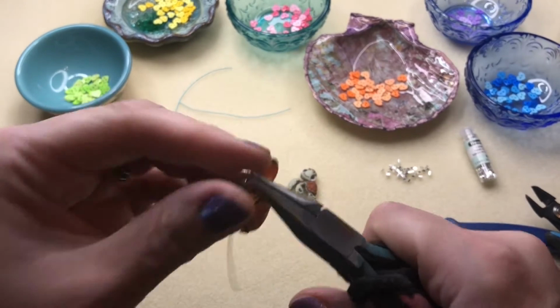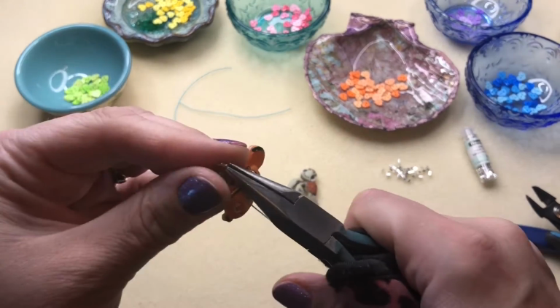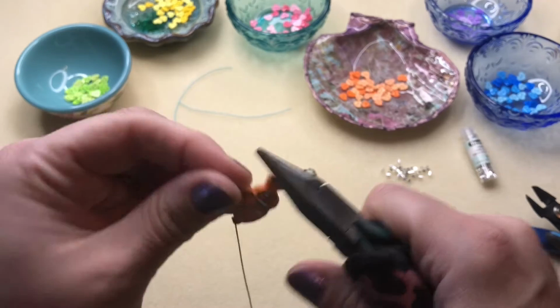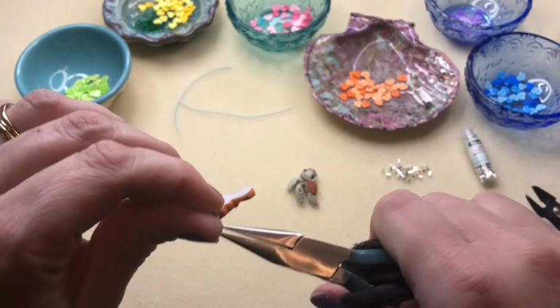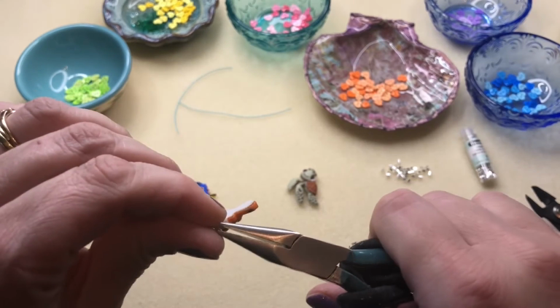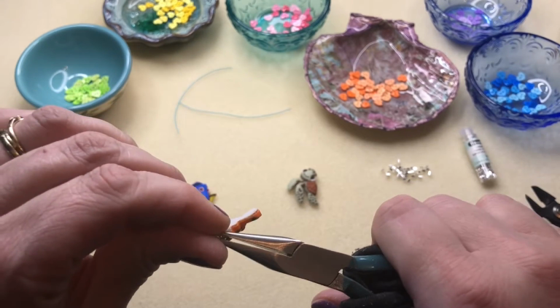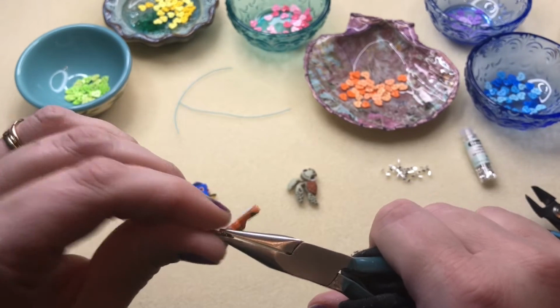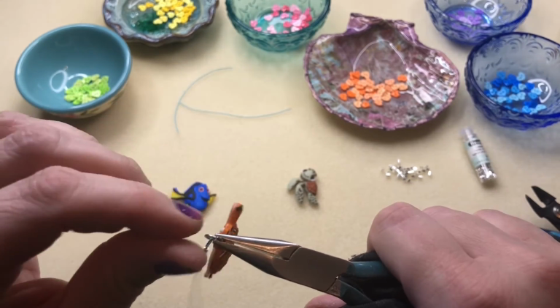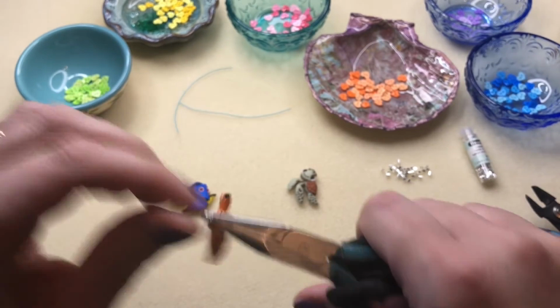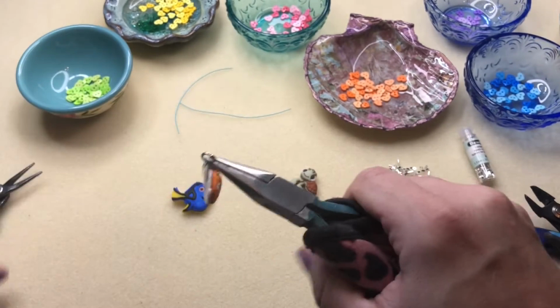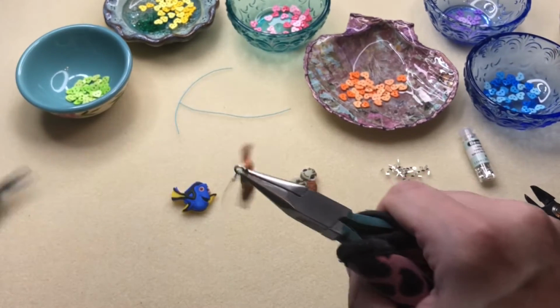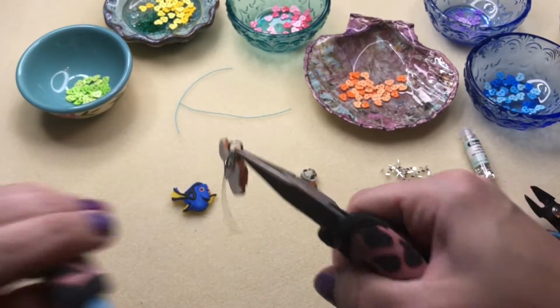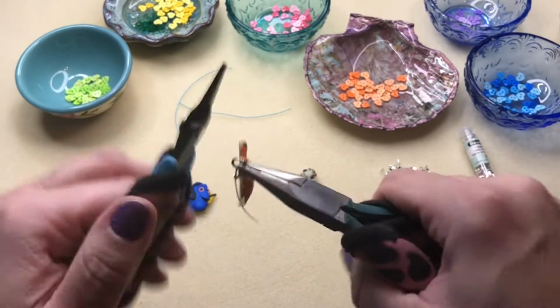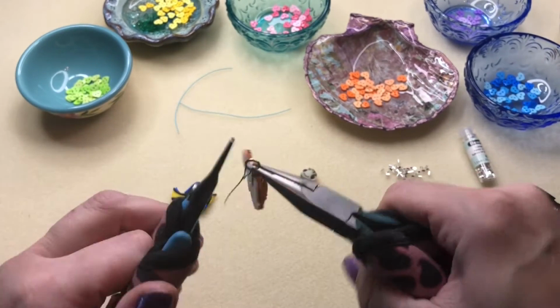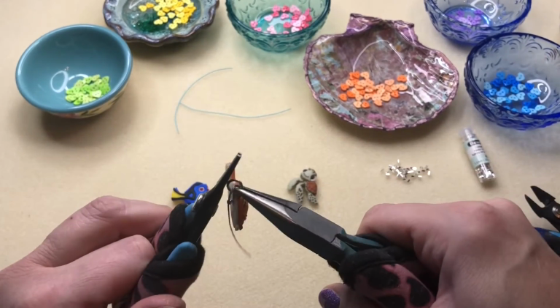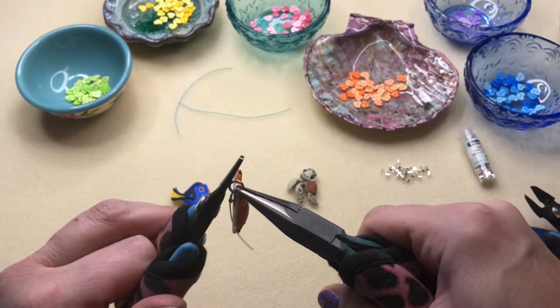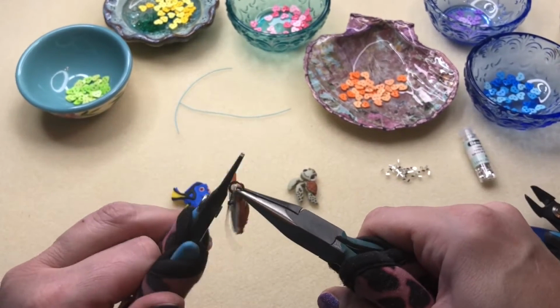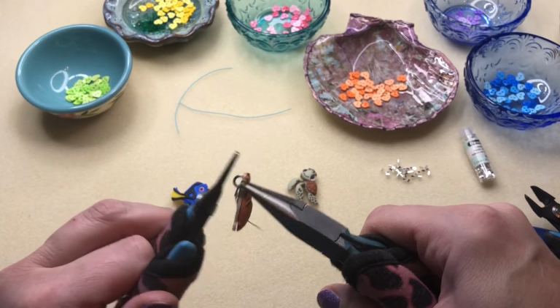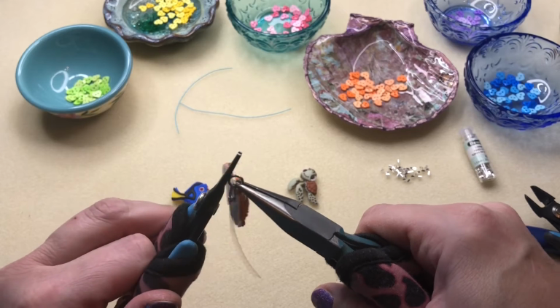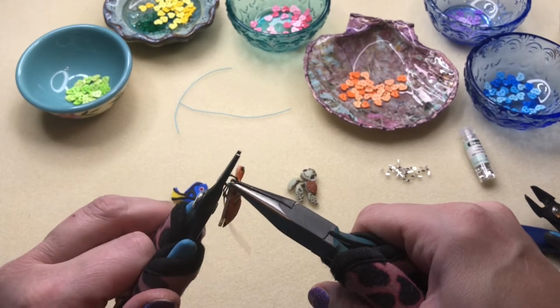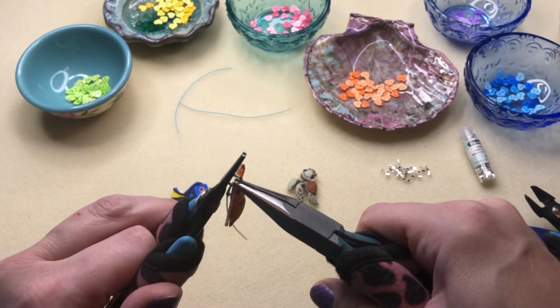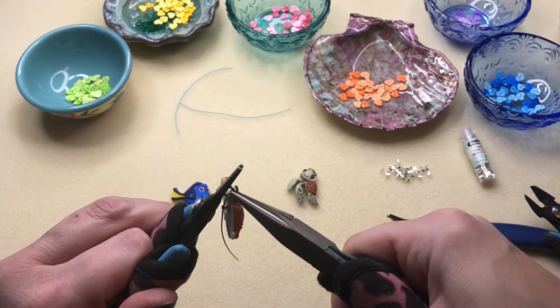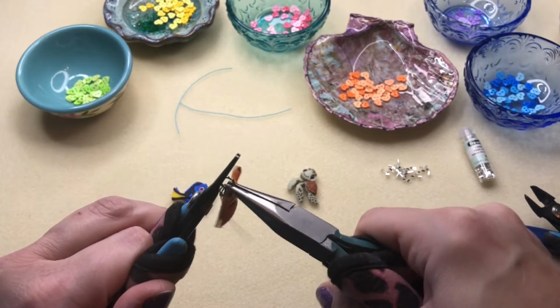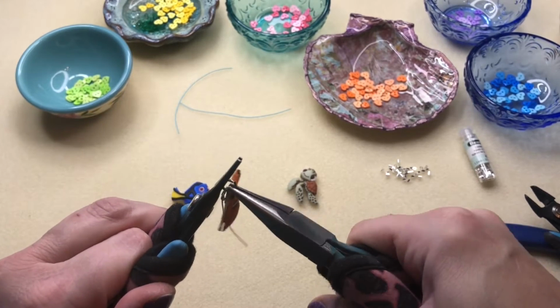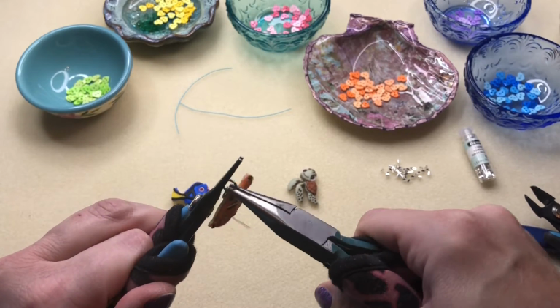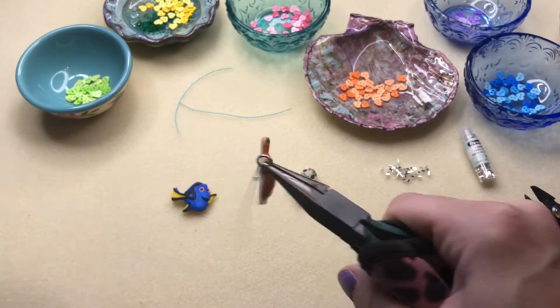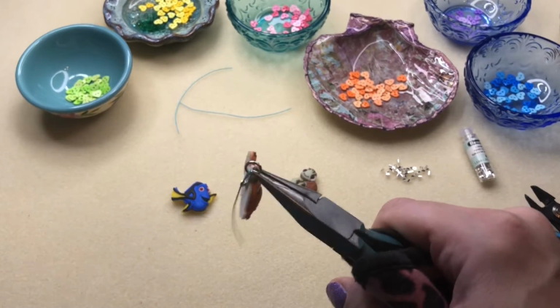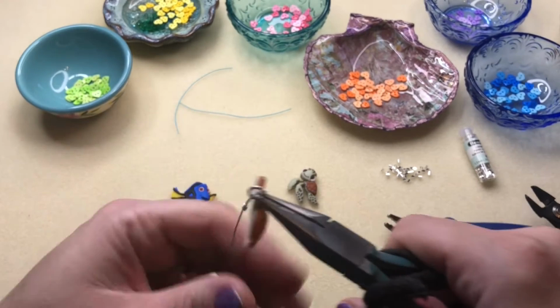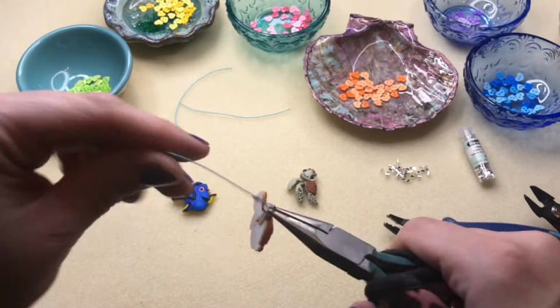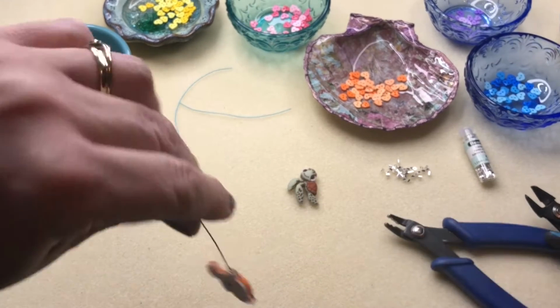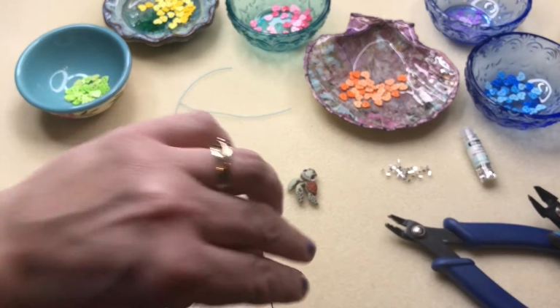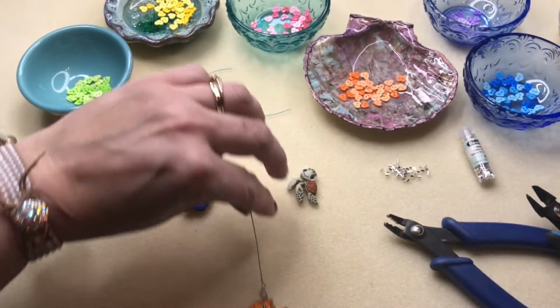So I have that closed. Always remember, when you're closing your jump rings, you're going front to back on those — just rocking that back and forth. So there you go, he's on that wire.